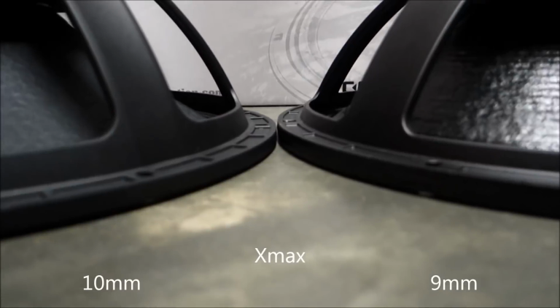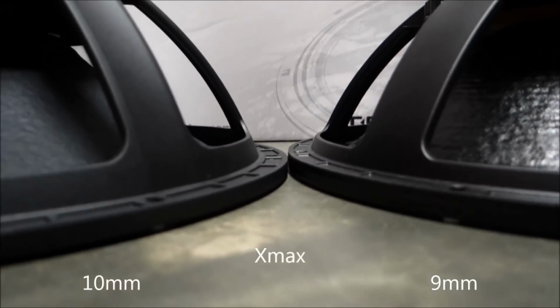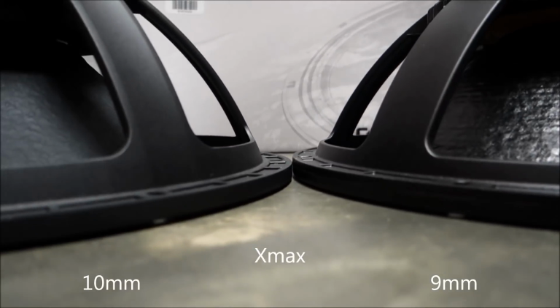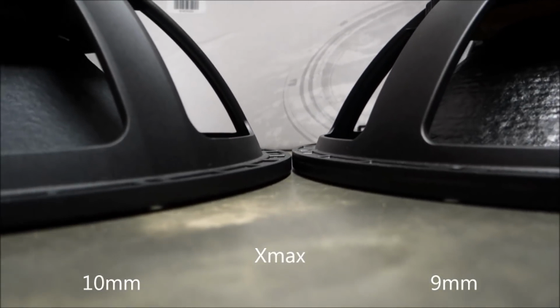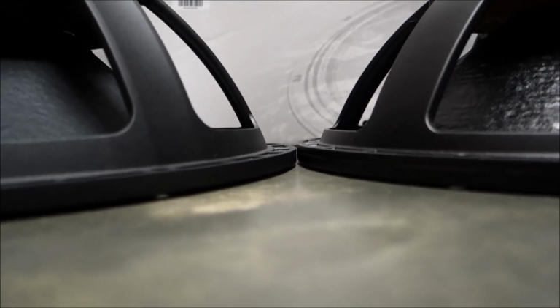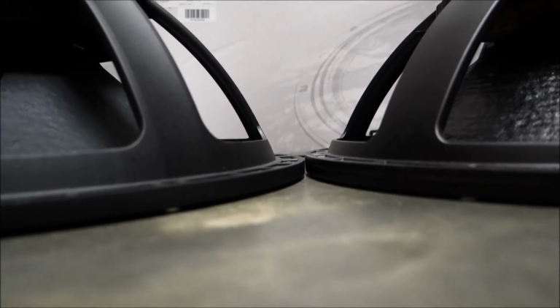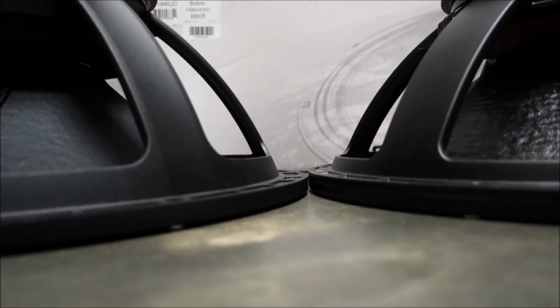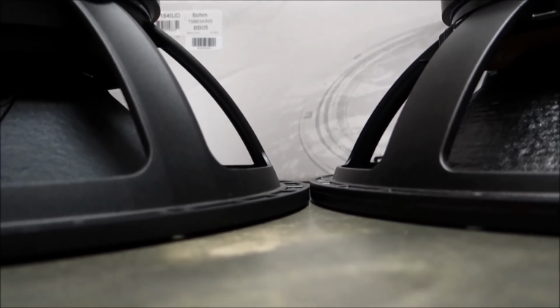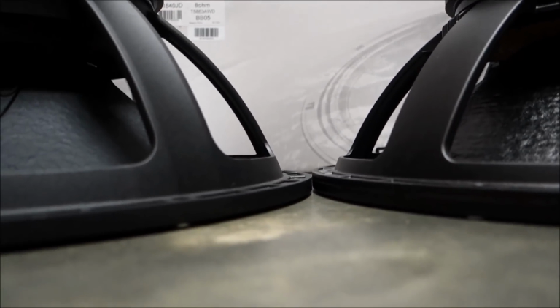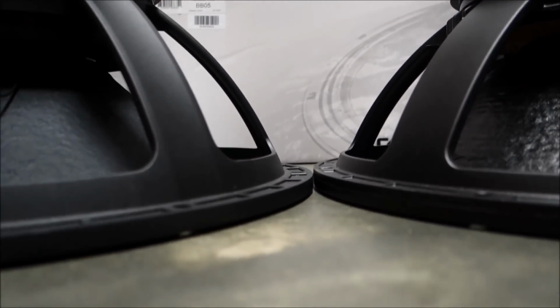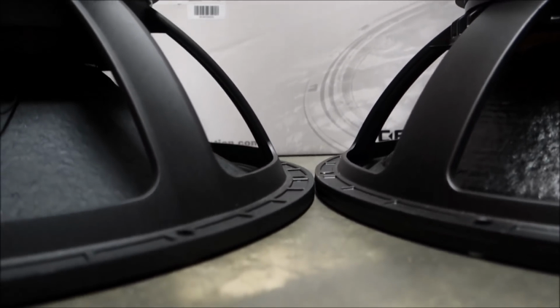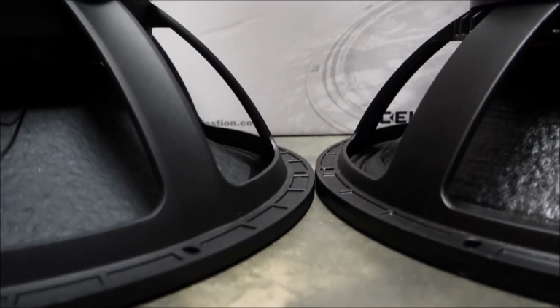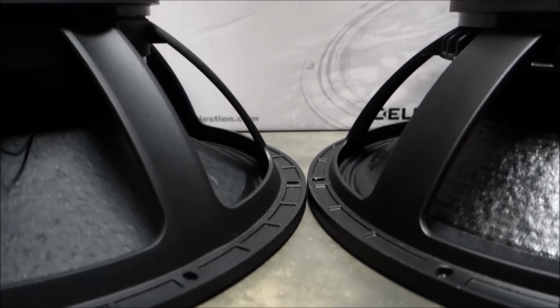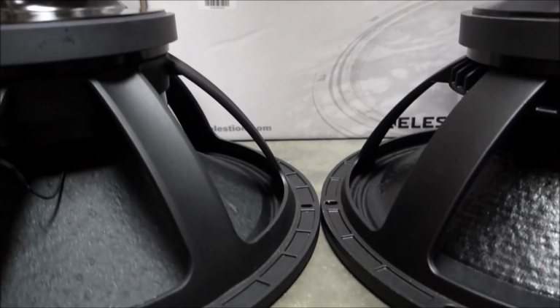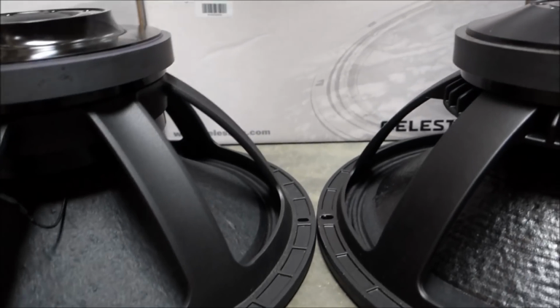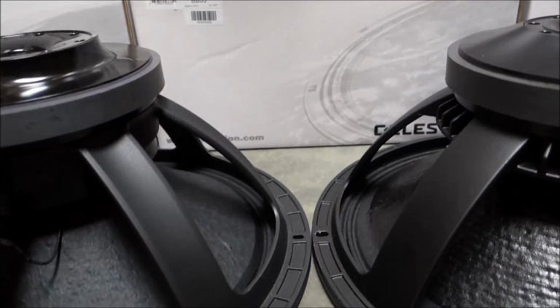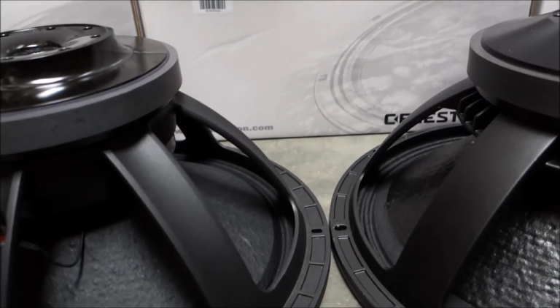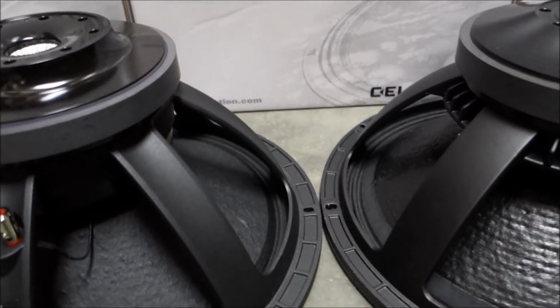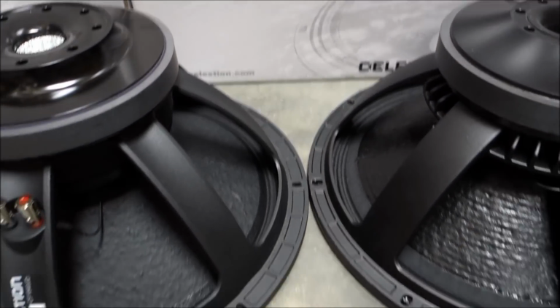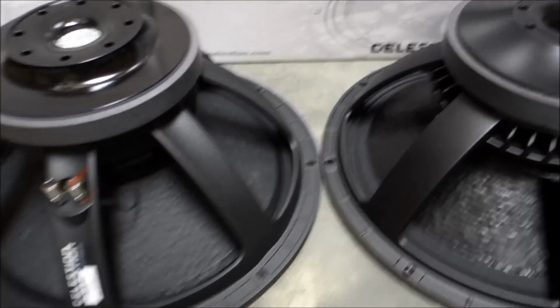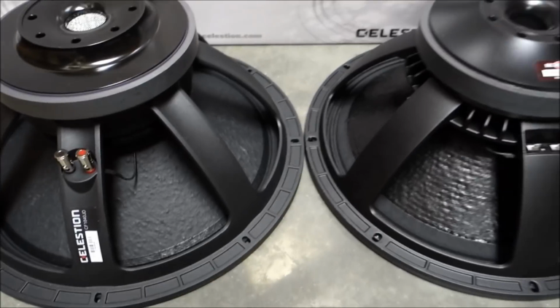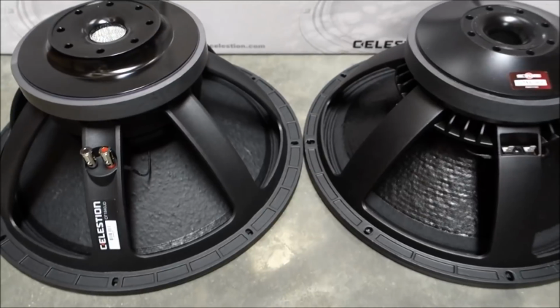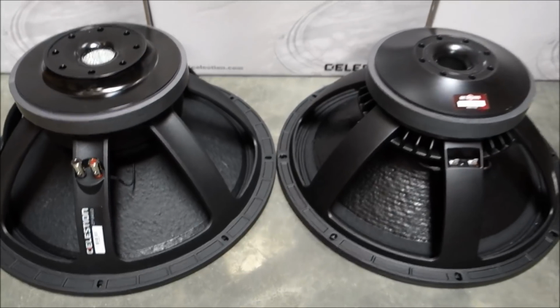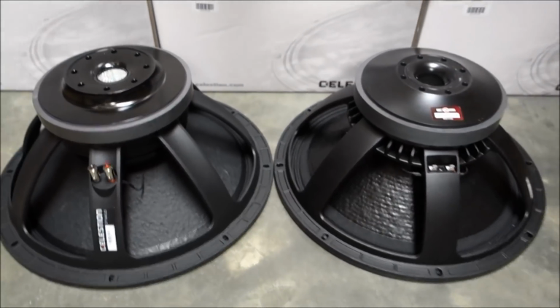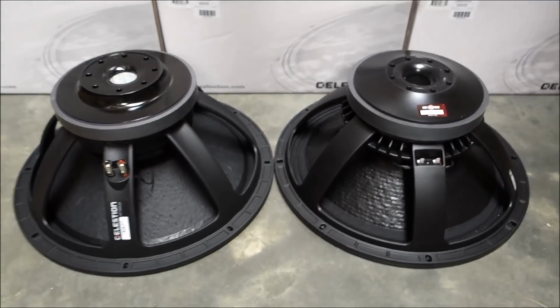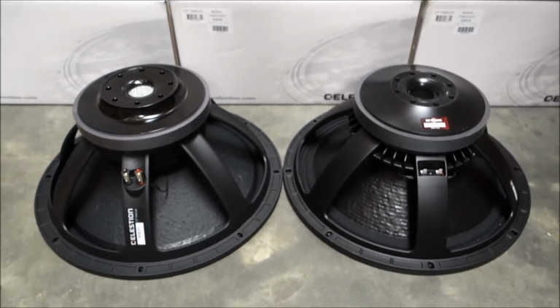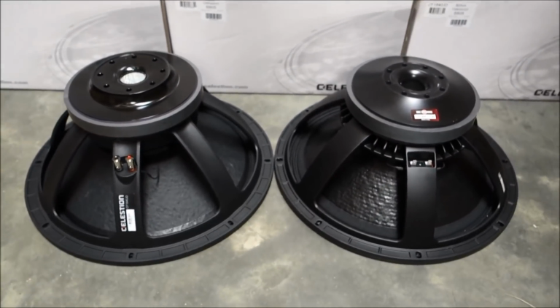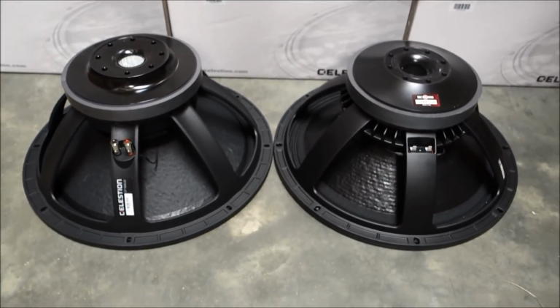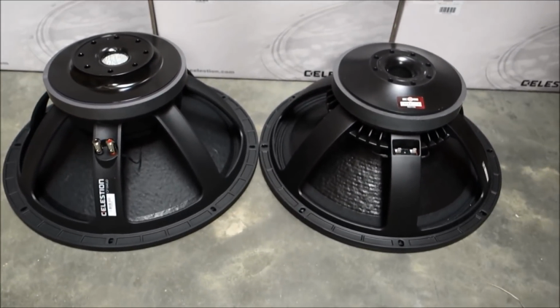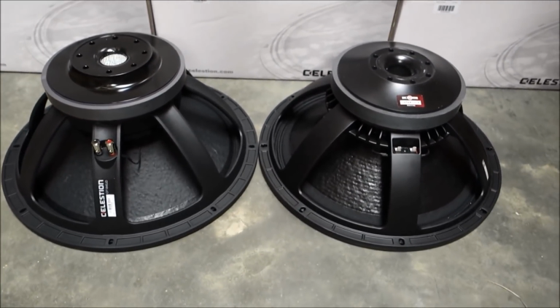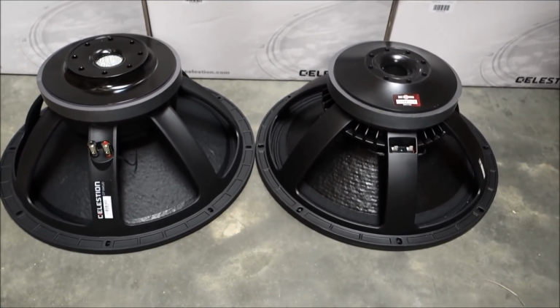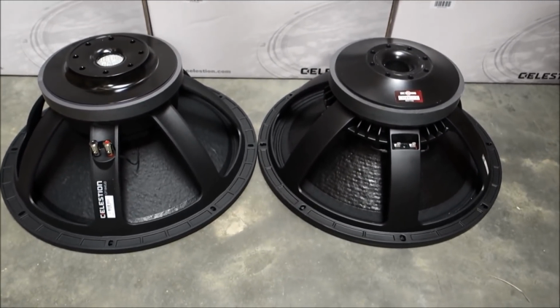The CF1840JD has a 10% higher X-Max, enabling designers to gain a touch more bass. If you couple this with its higher sound pressure level, the CF1840 has a lower and louder bottom end.